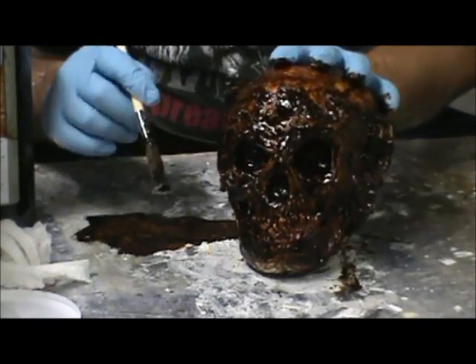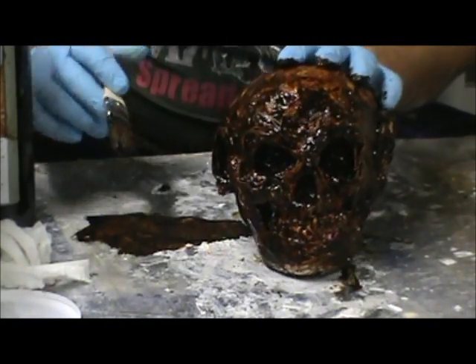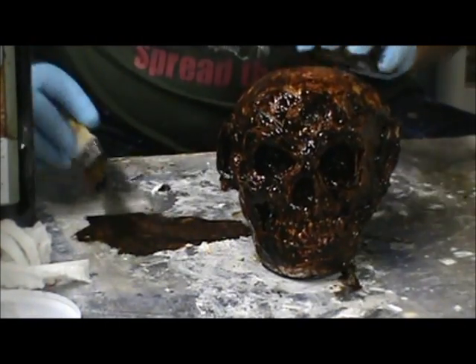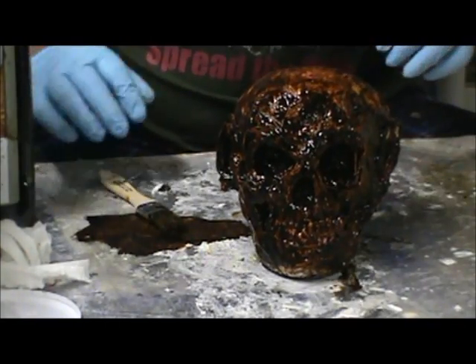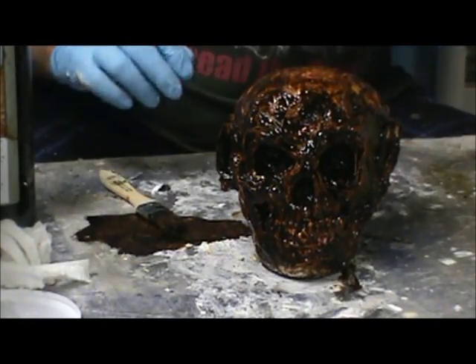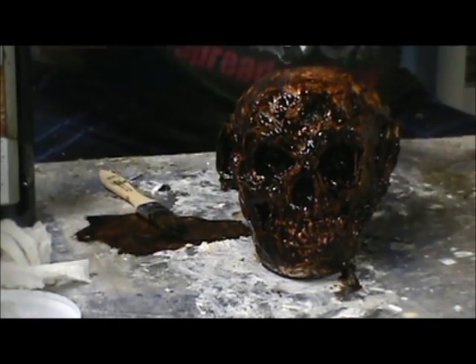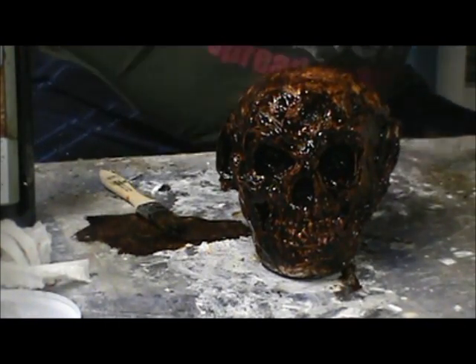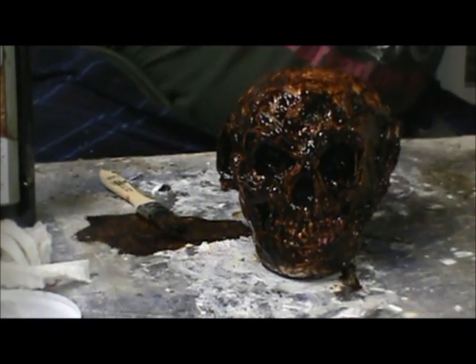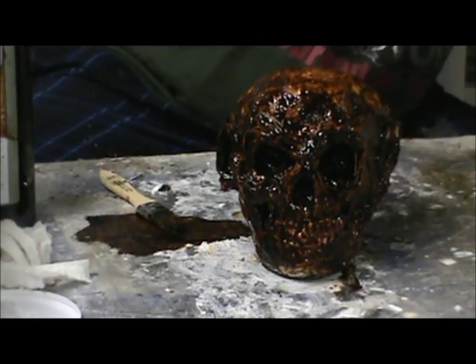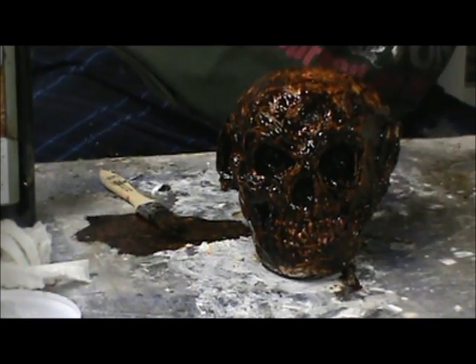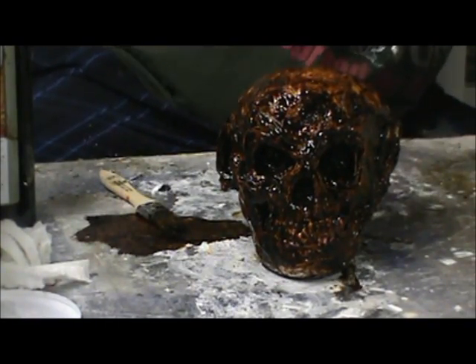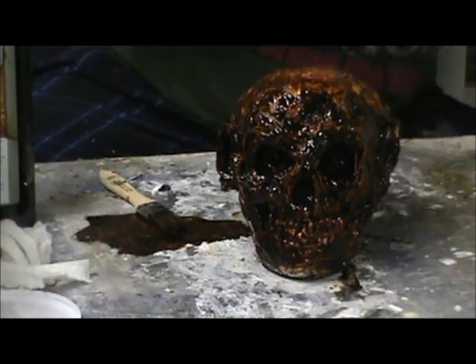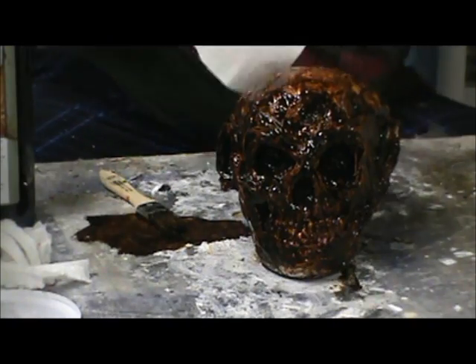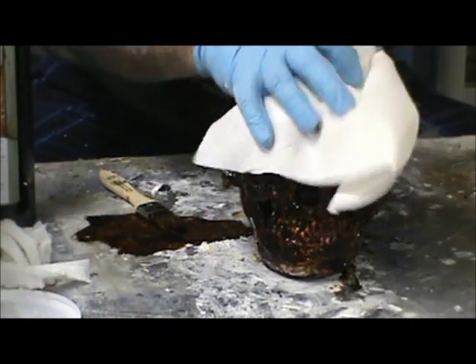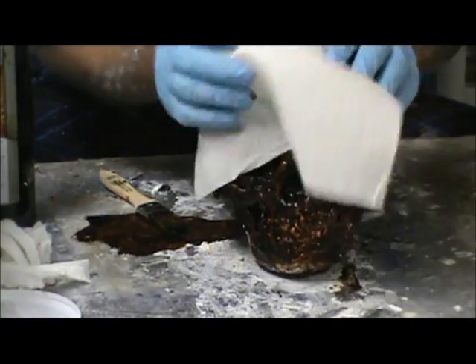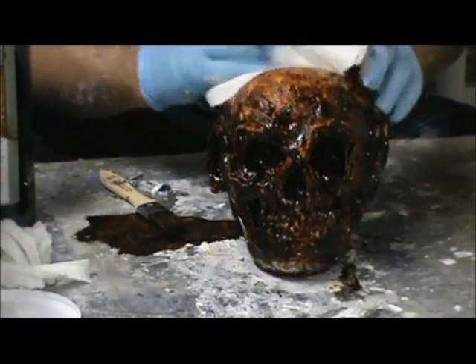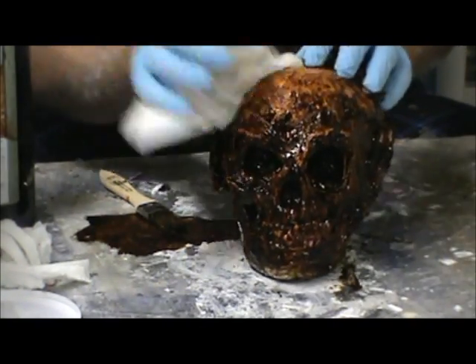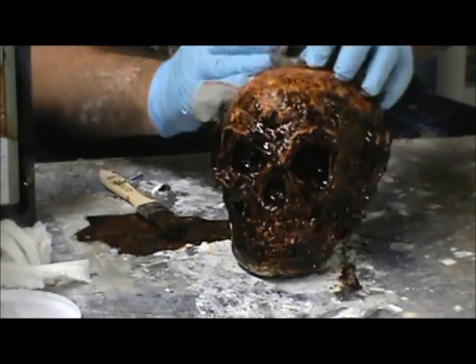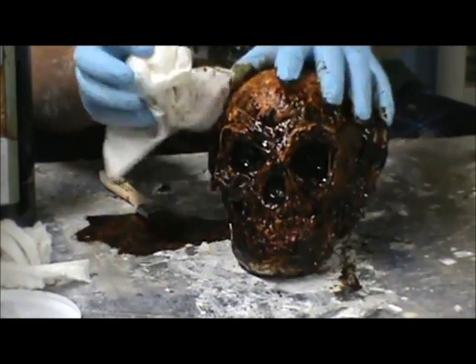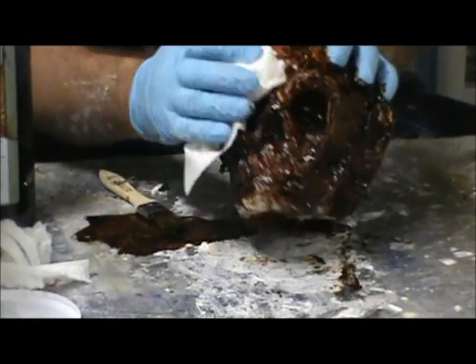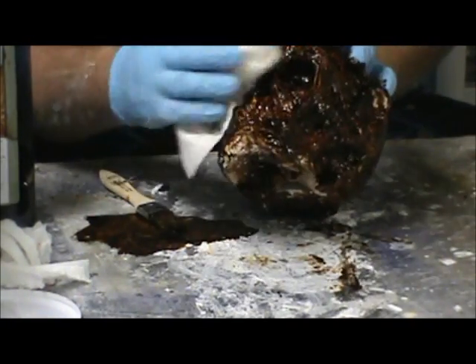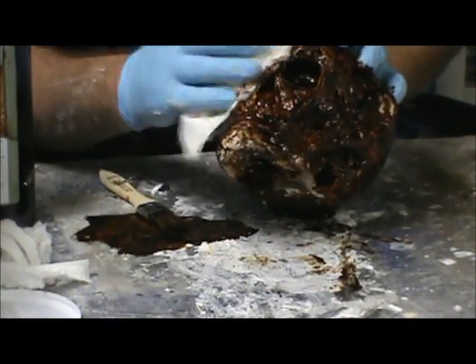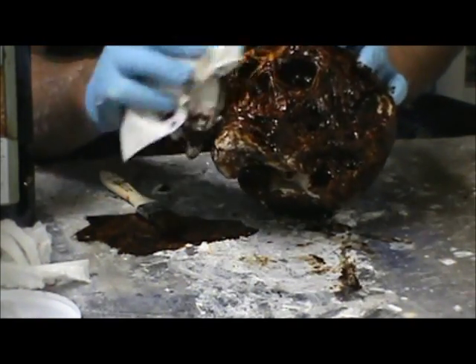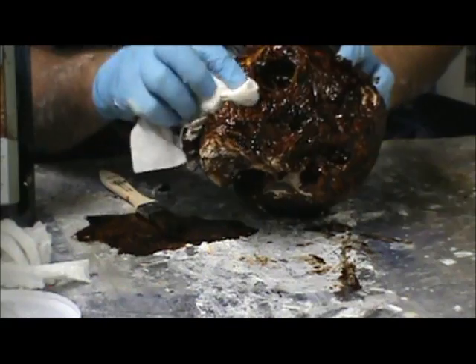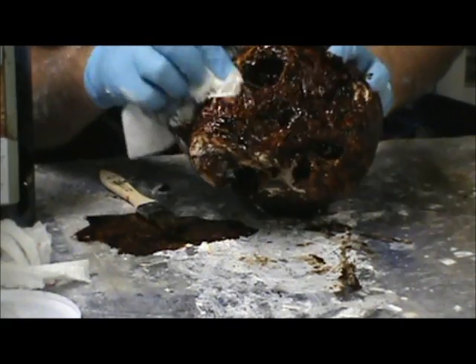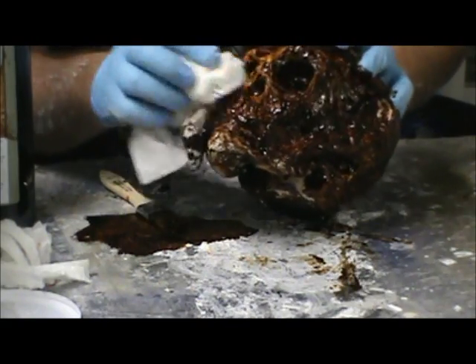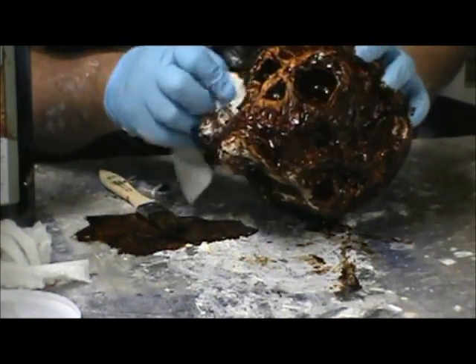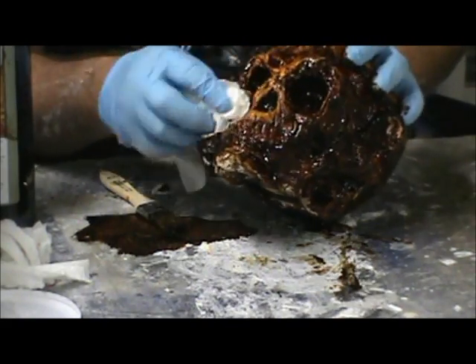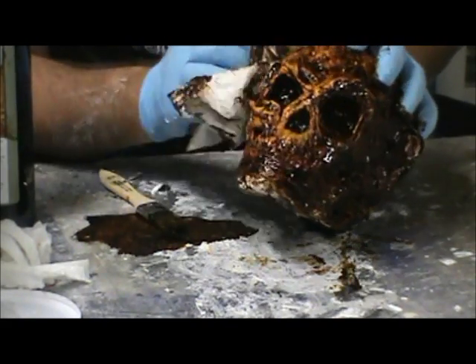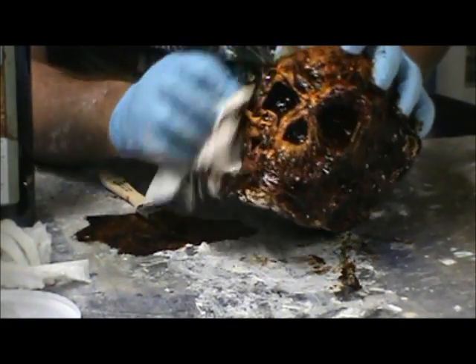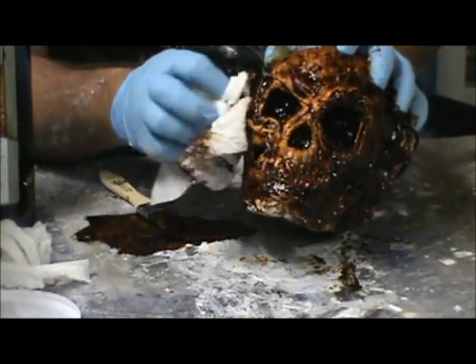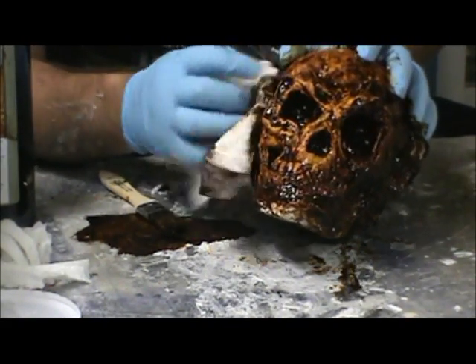I've got a pretty good bit of coverage on there. I'm going to use paper towels now — just kind of wipe that coverage down to get that vibrancy back and some contrast.